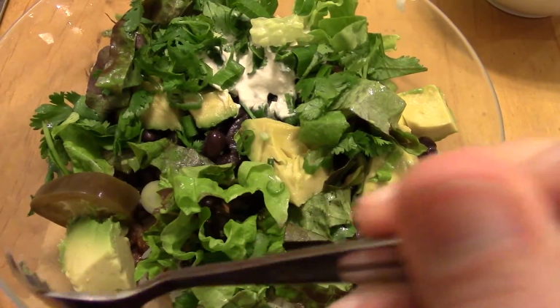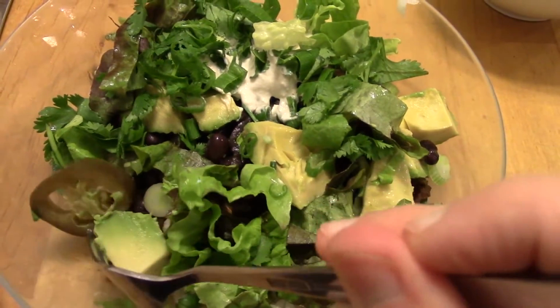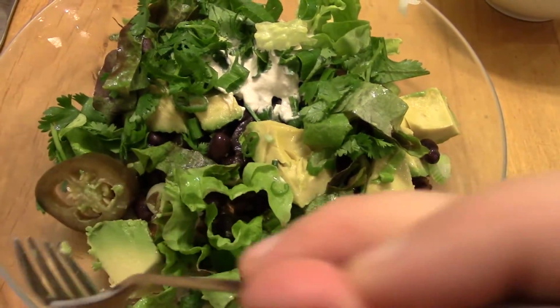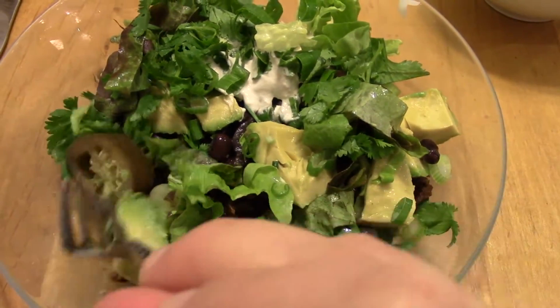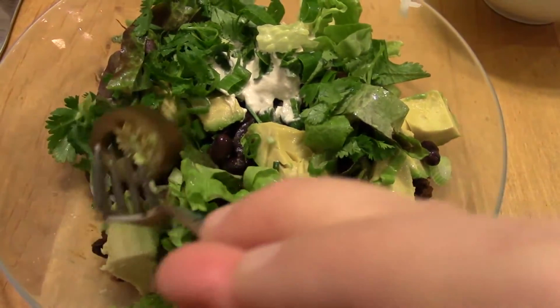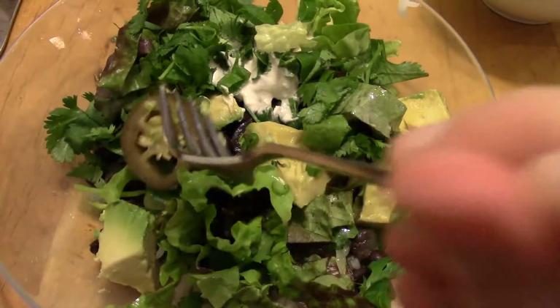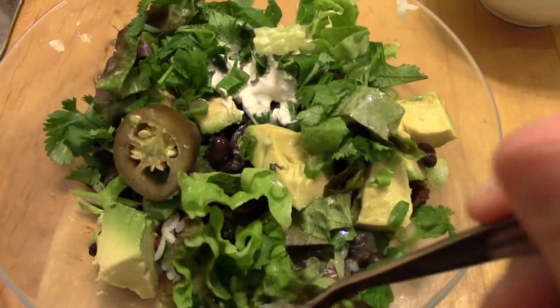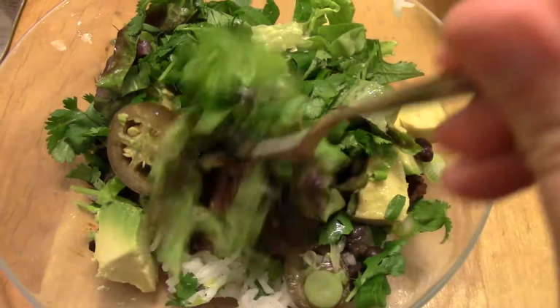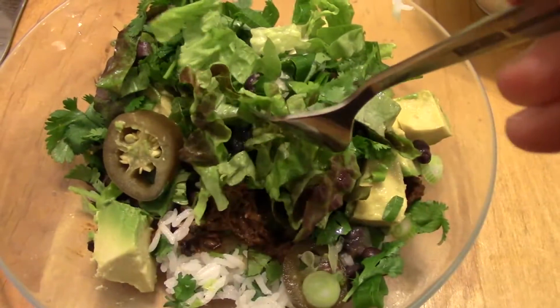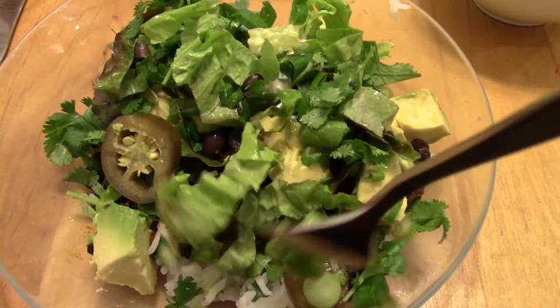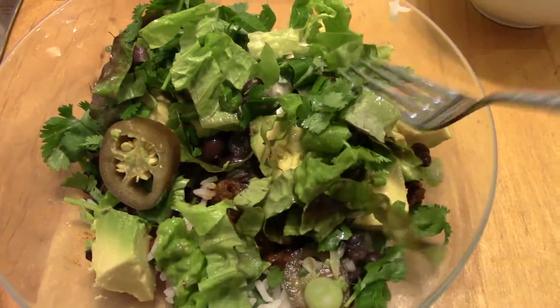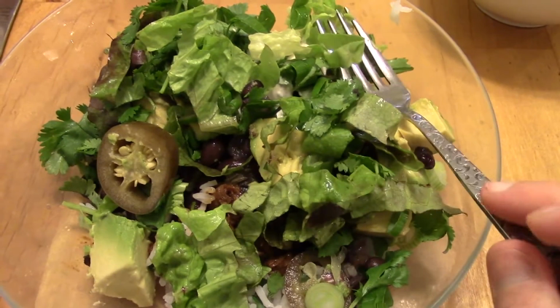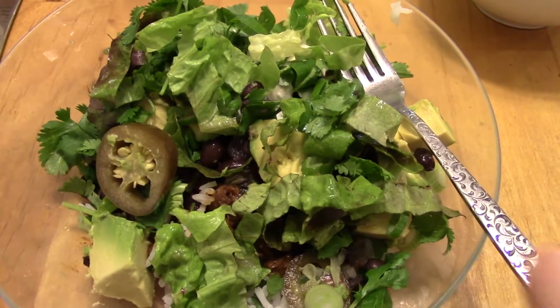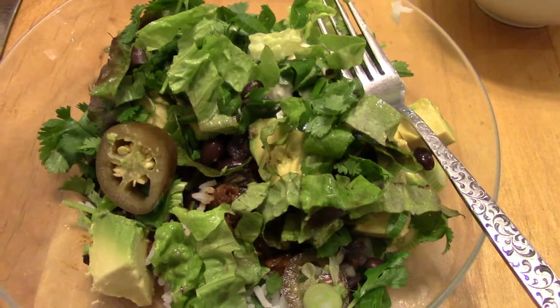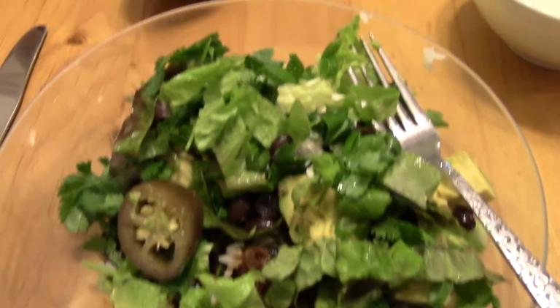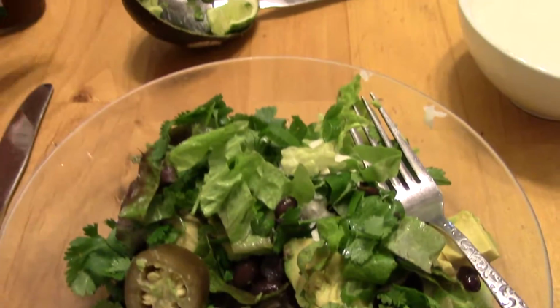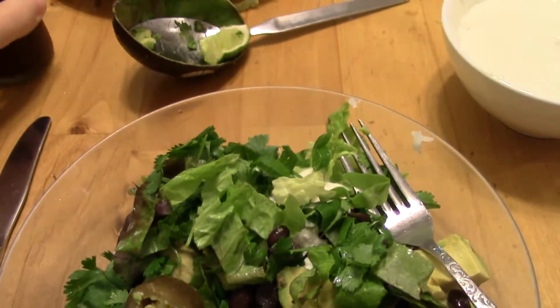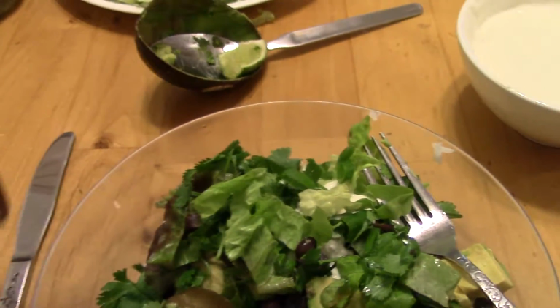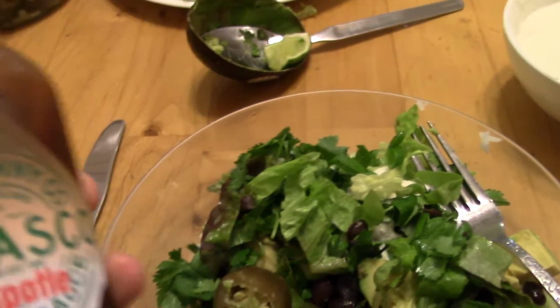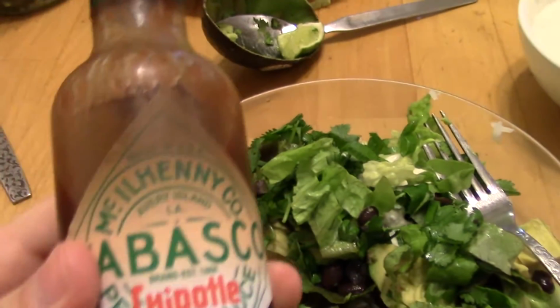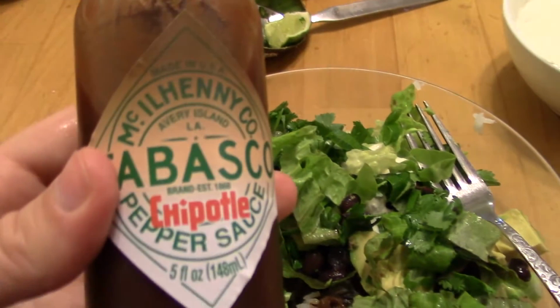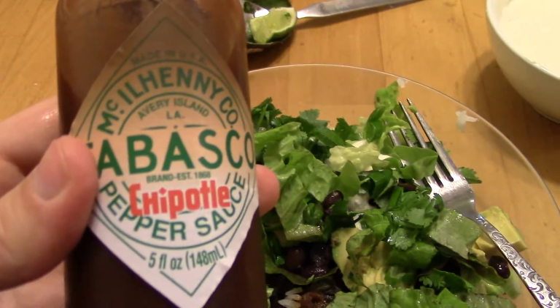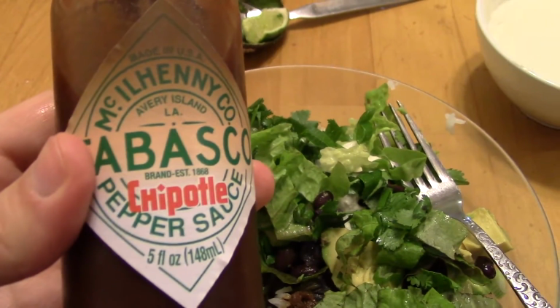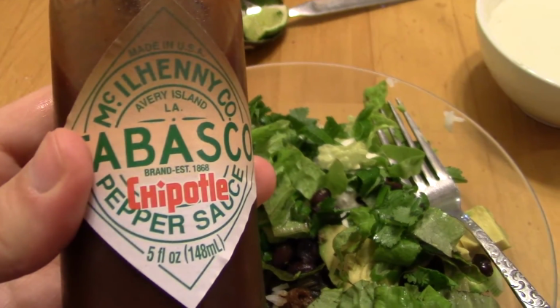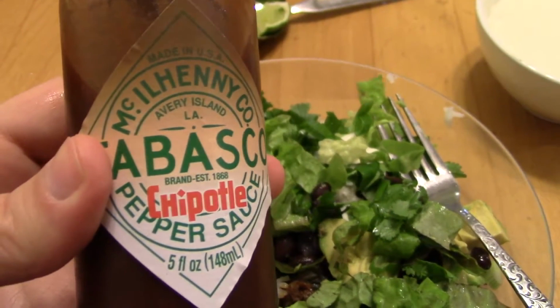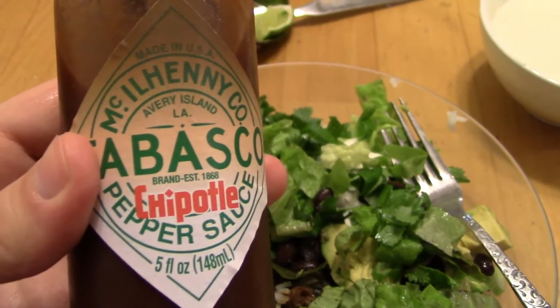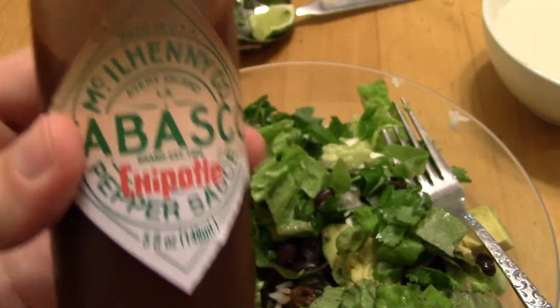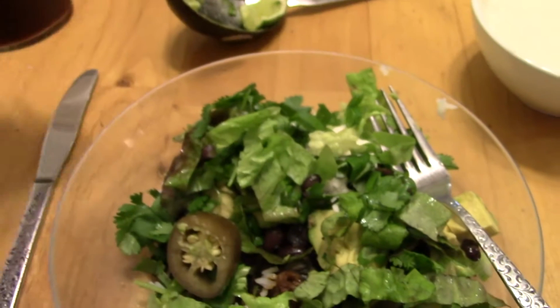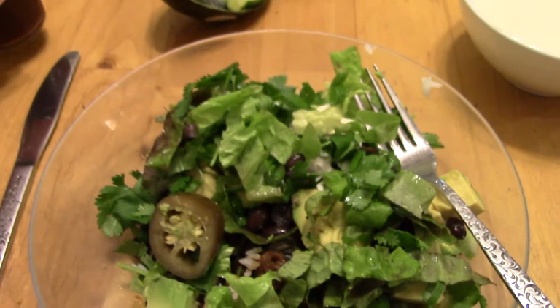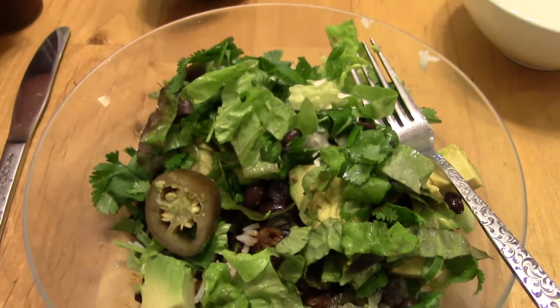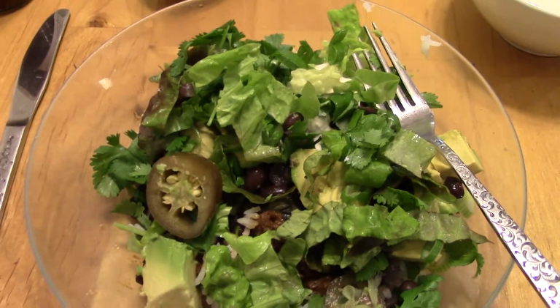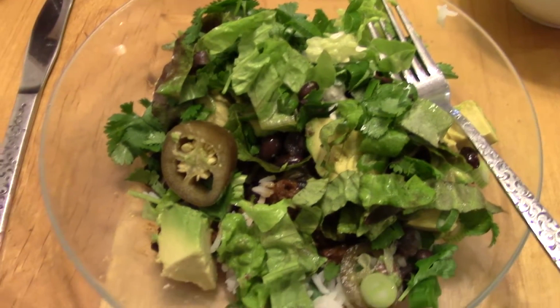Some lime, some pickled jalapeños, and some chipotle sauce. That's our dinner tonight.